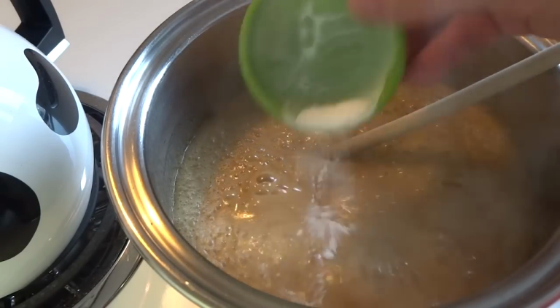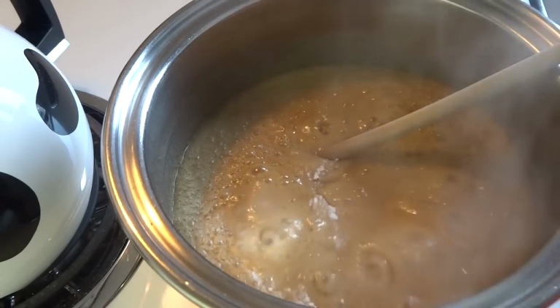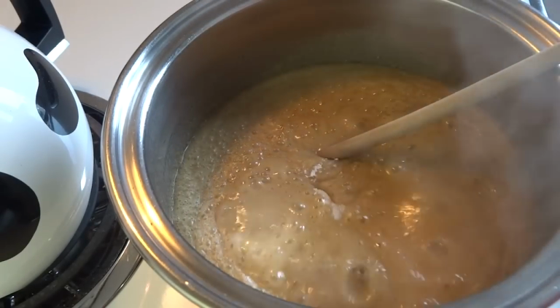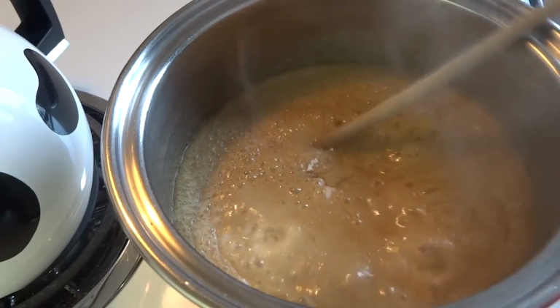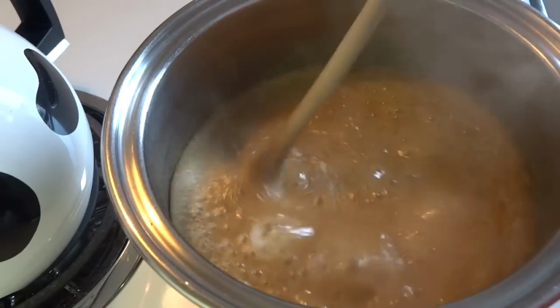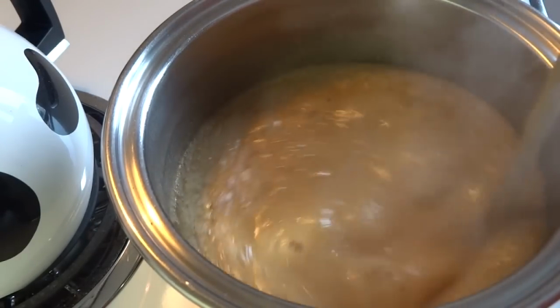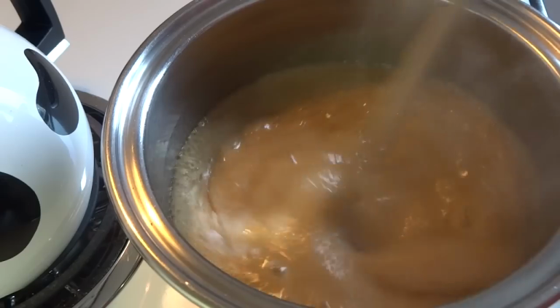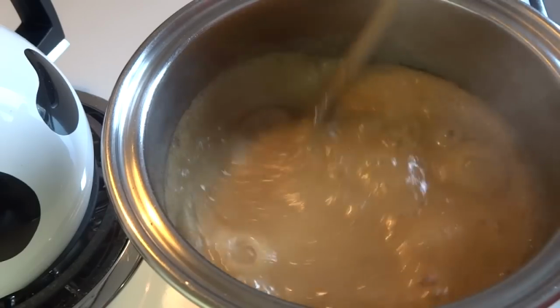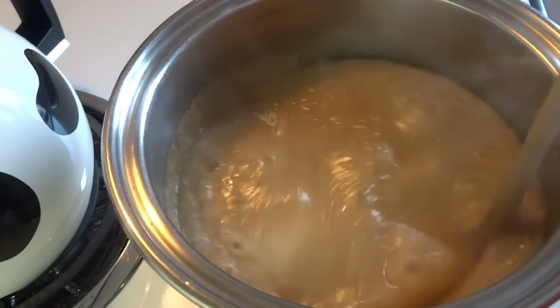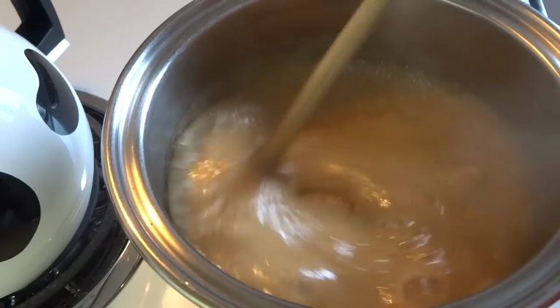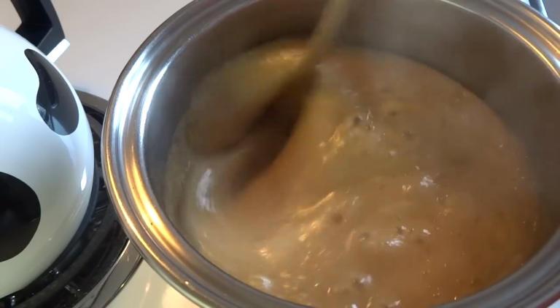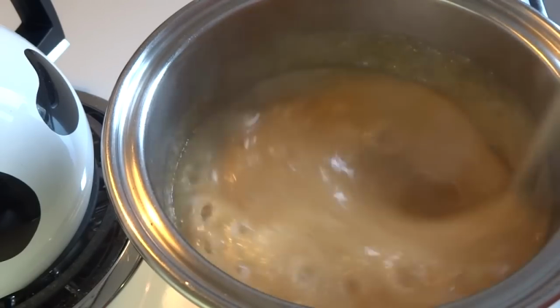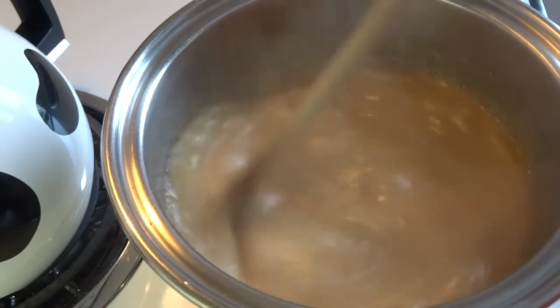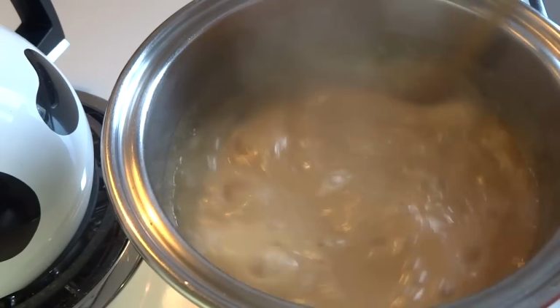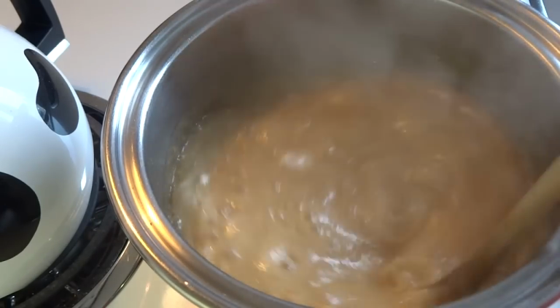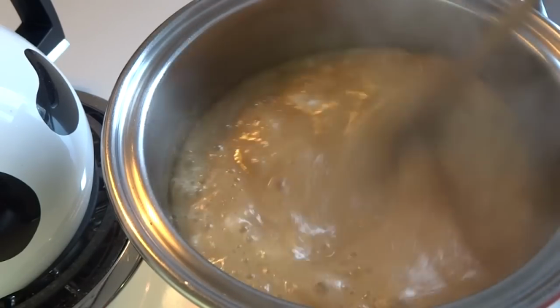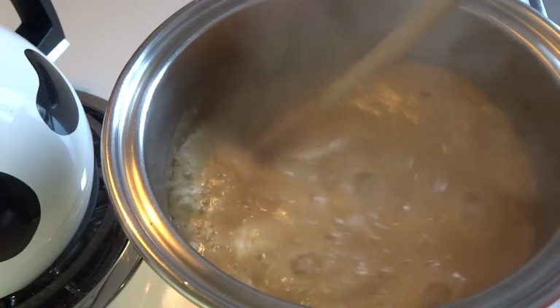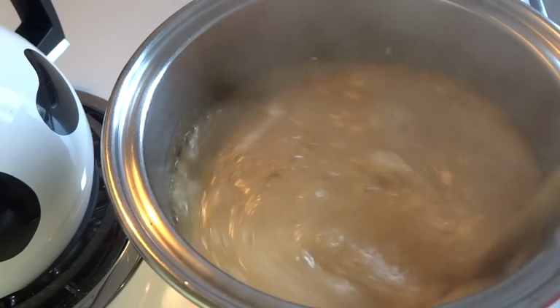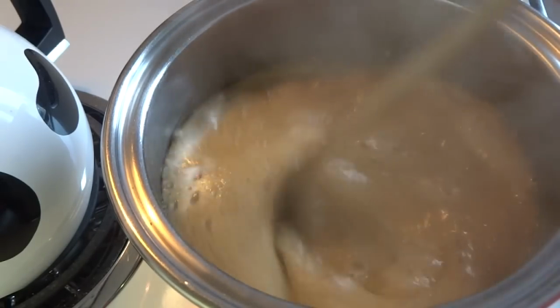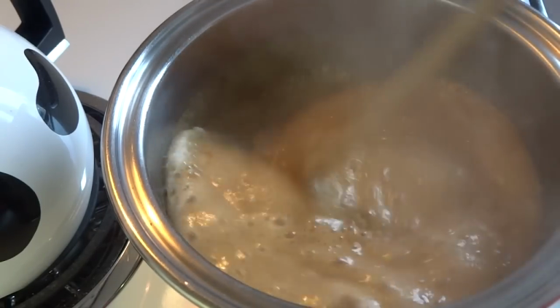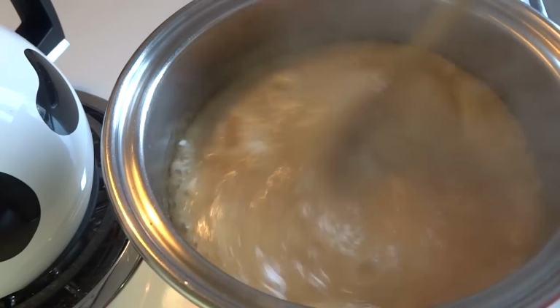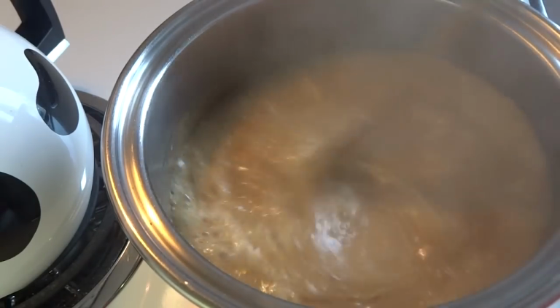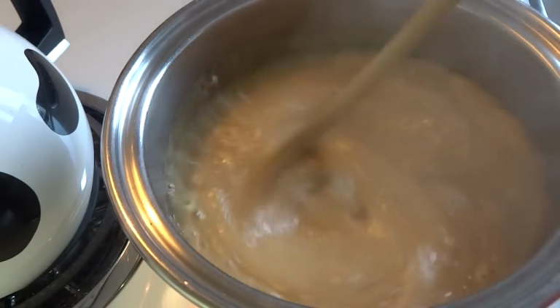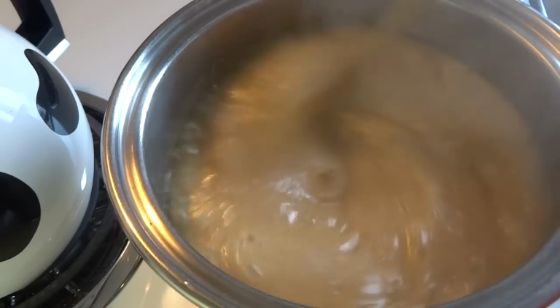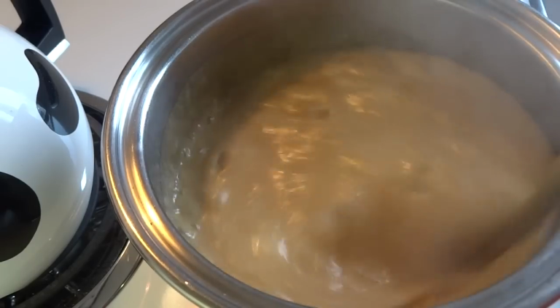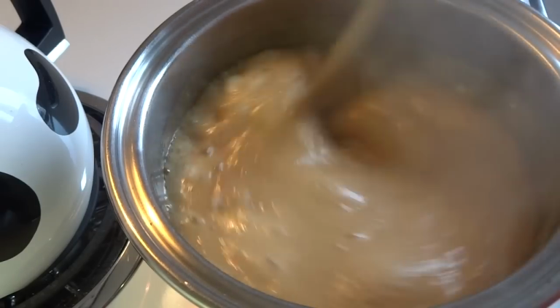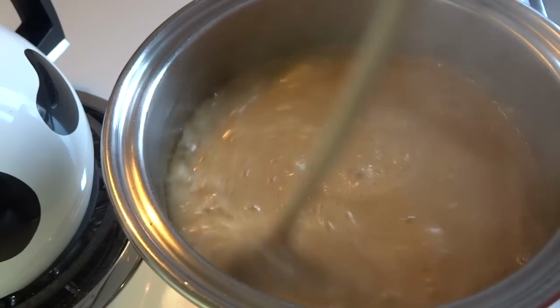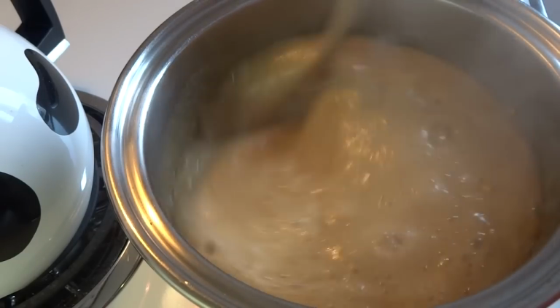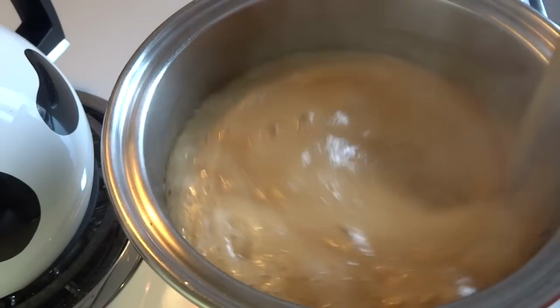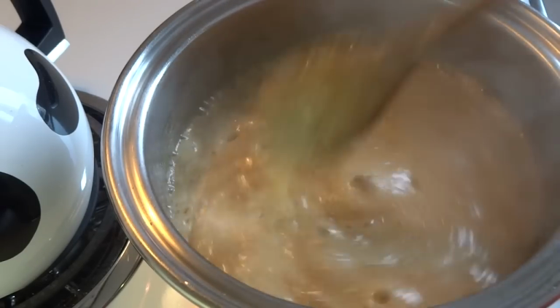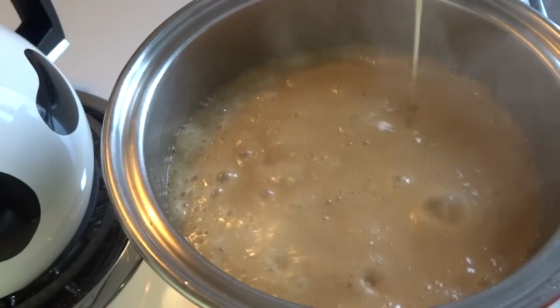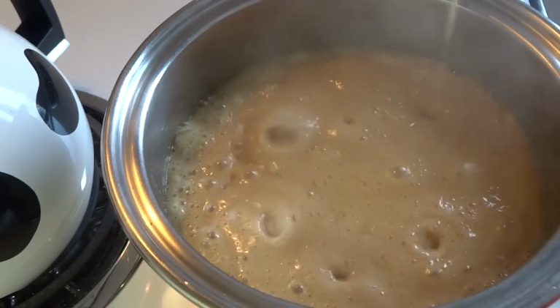I added almost the entire teaspoon of baking soda, gave it a stir, and immediately it started to foam up quite high up in the pan, and then I knew I had put enough.